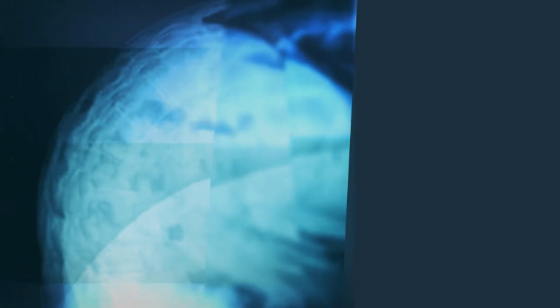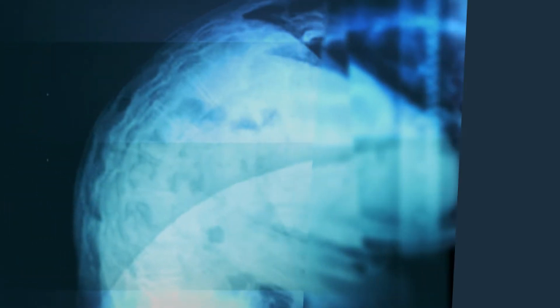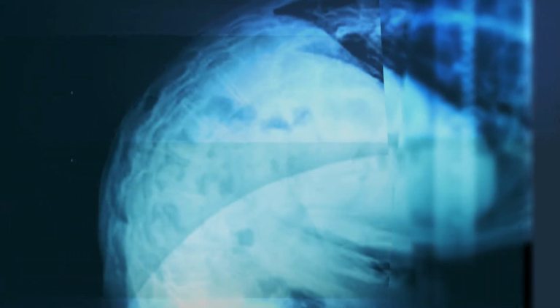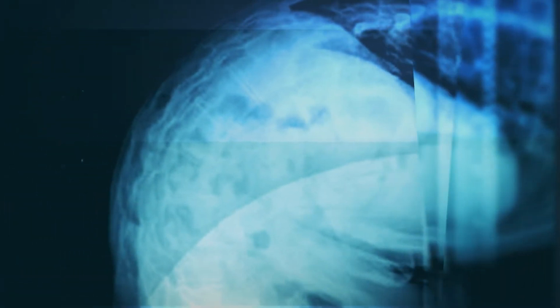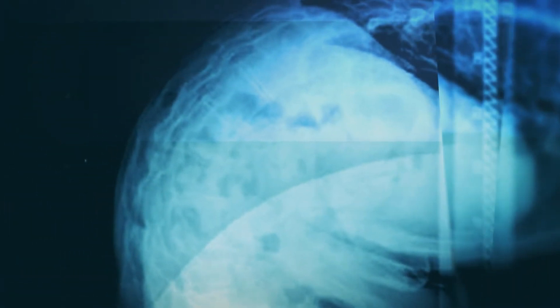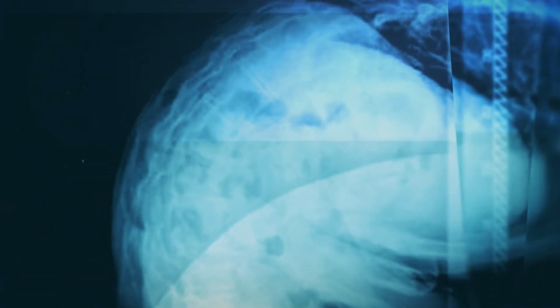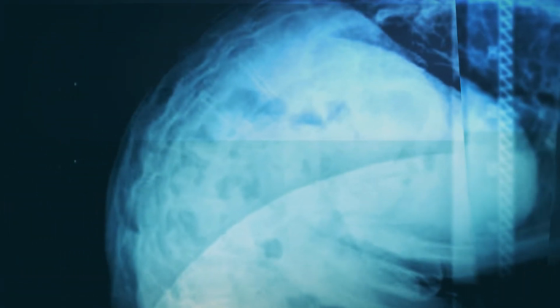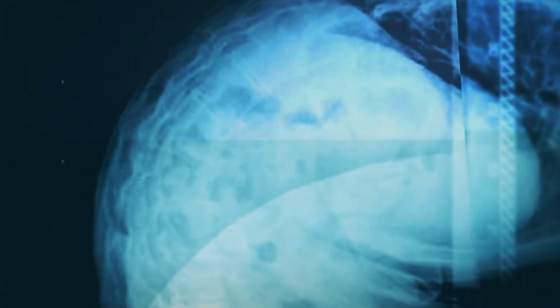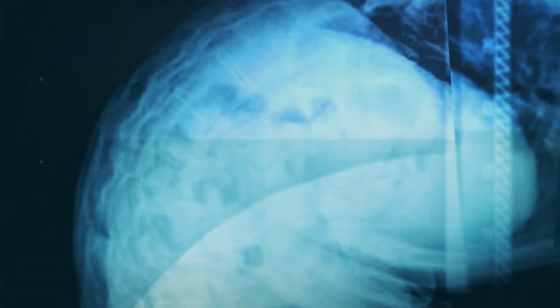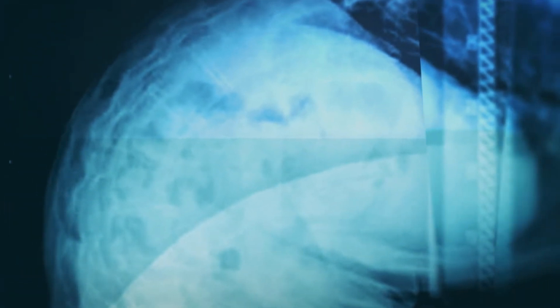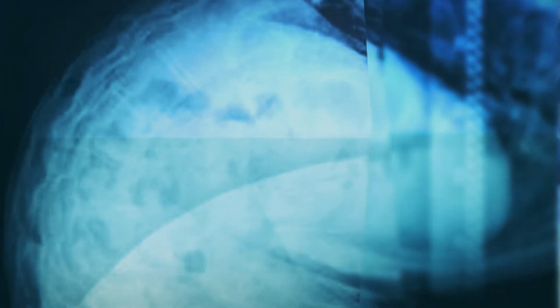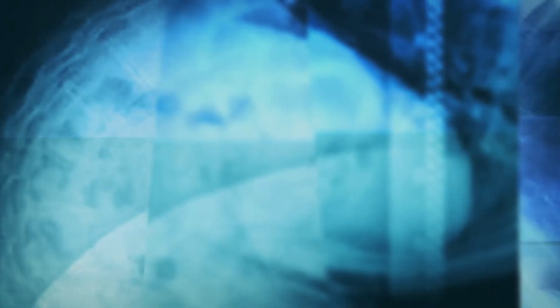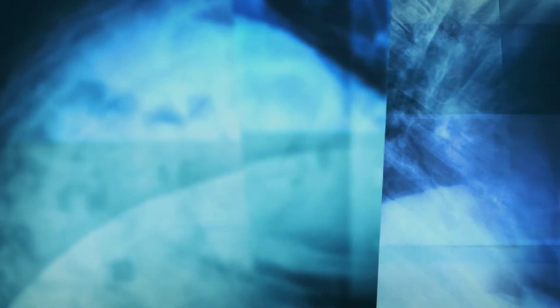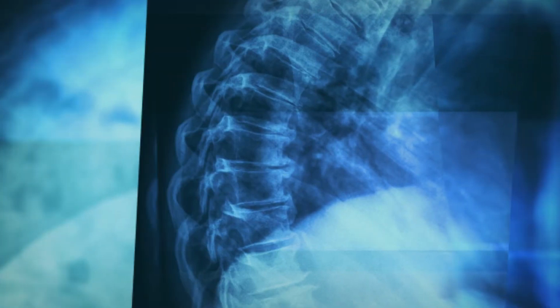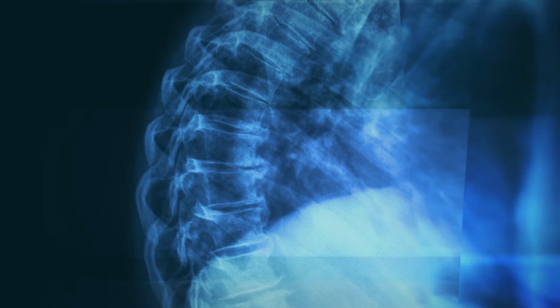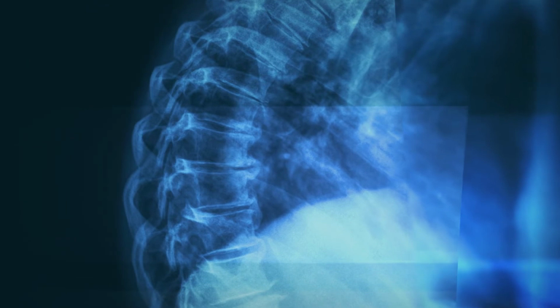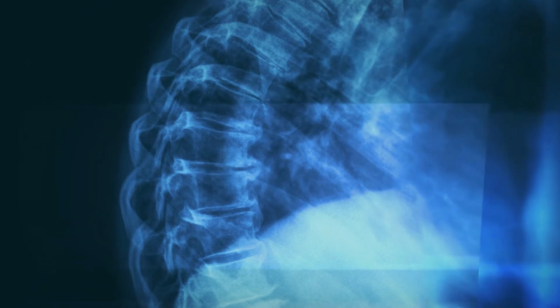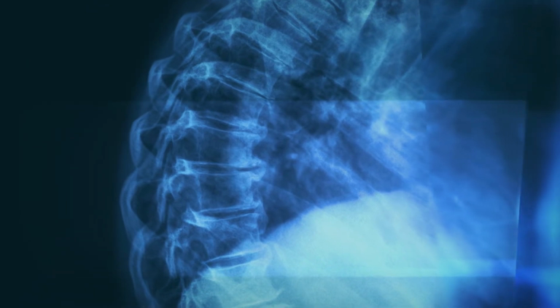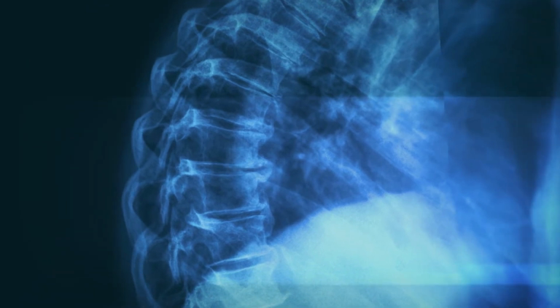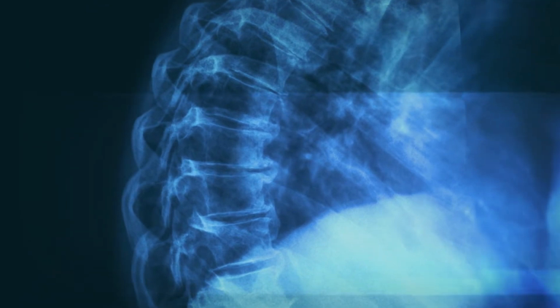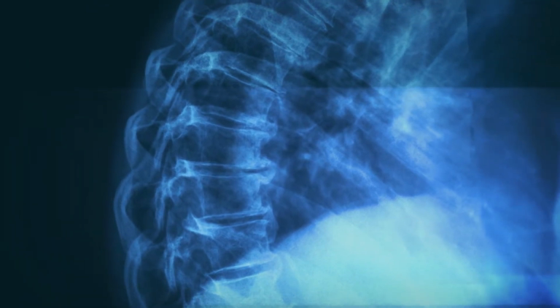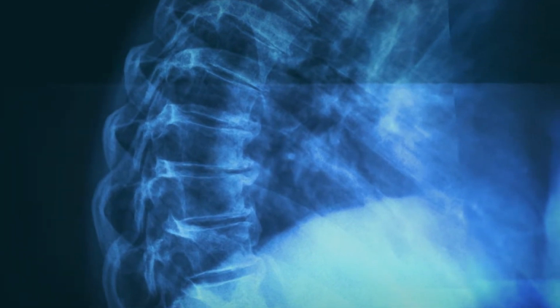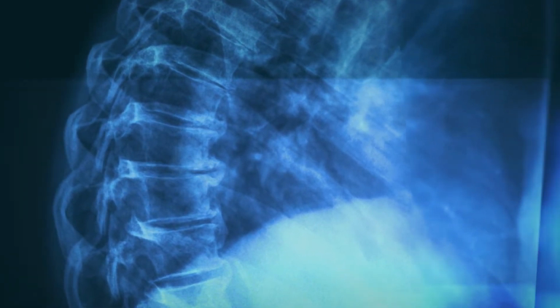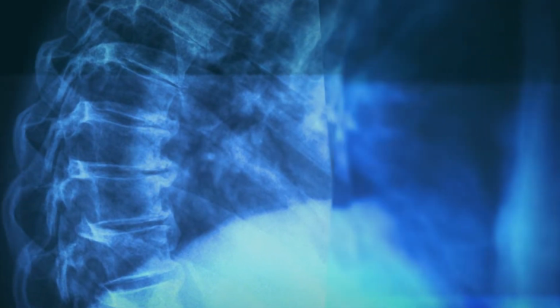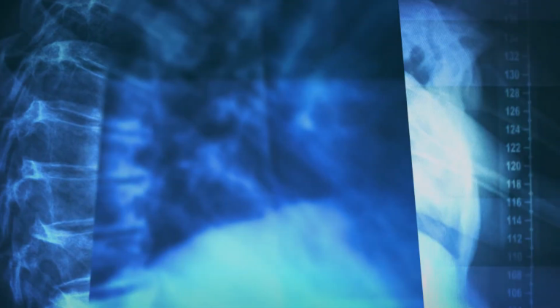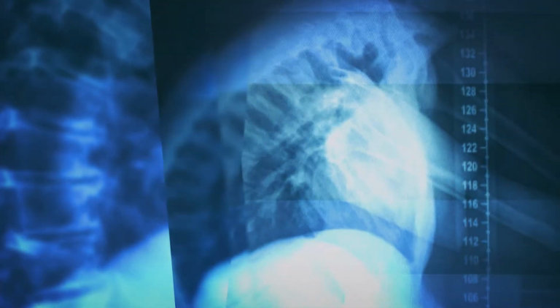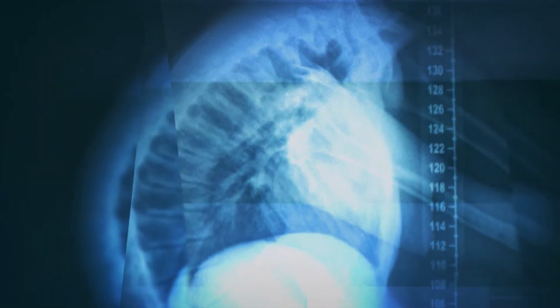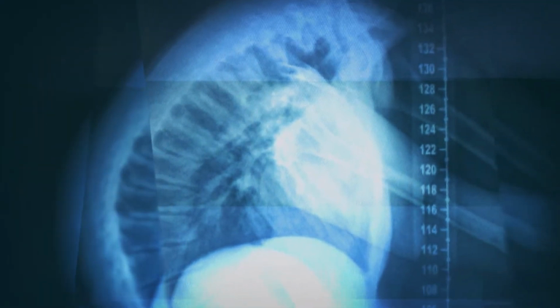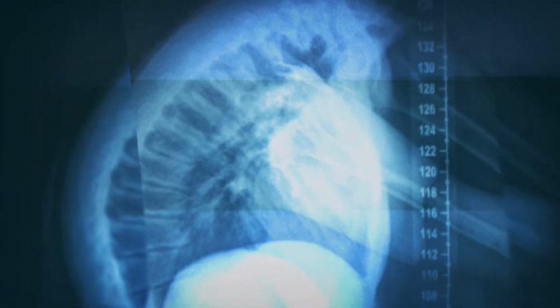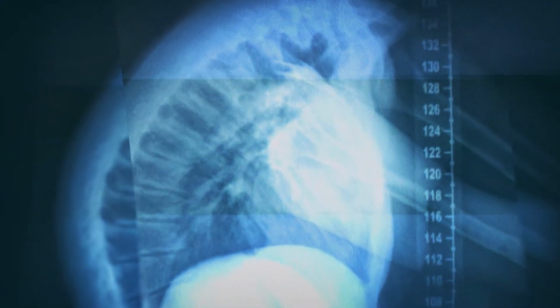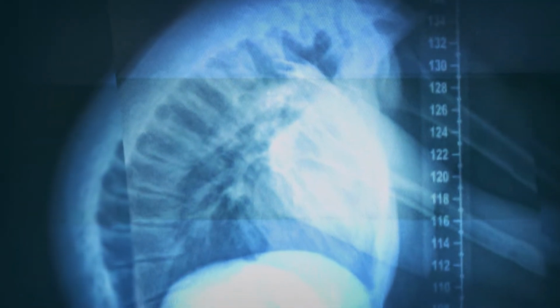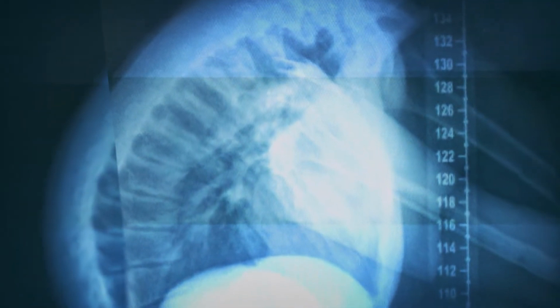People today have a longer and longer lifespan. Due to this longer lifespan, back problems are on the rise and can influence the quality of life.